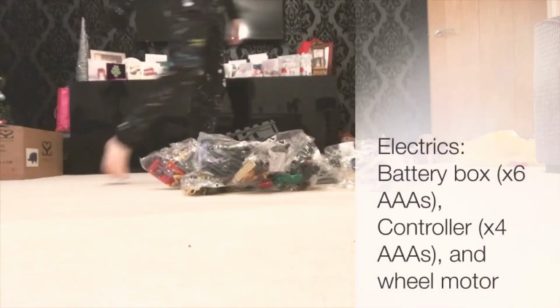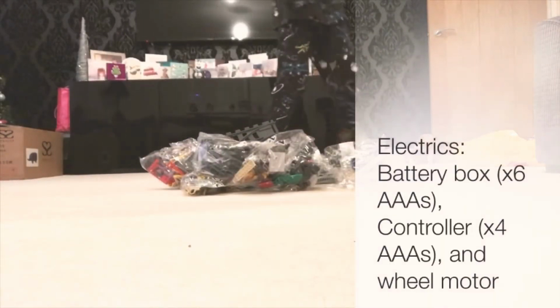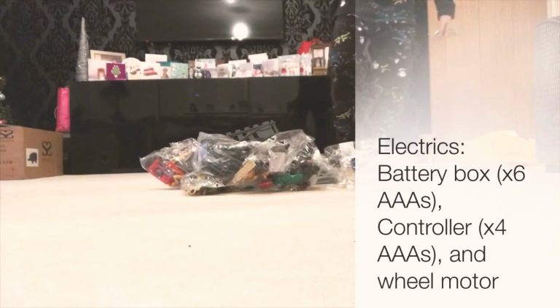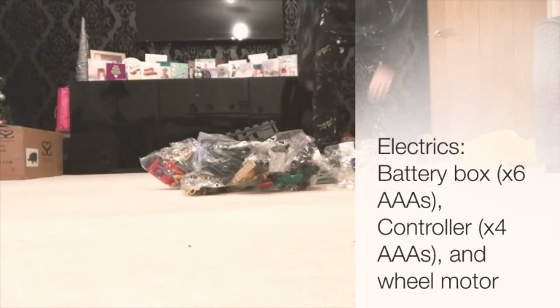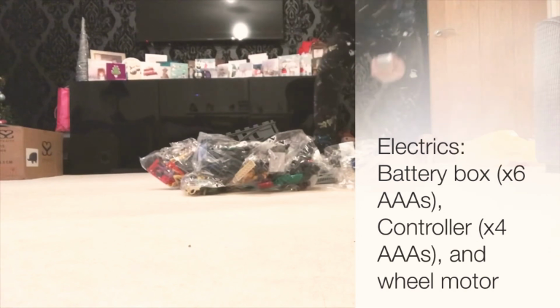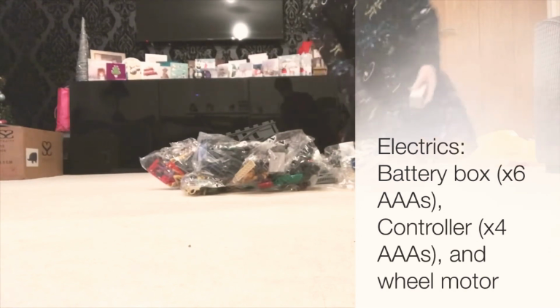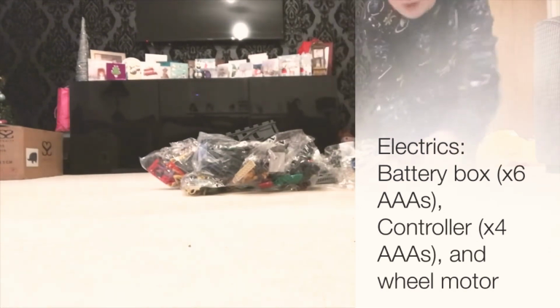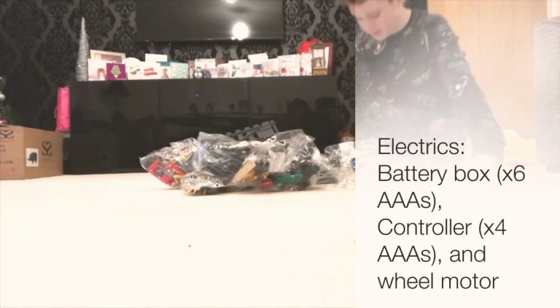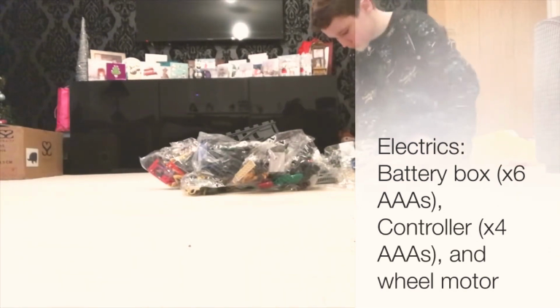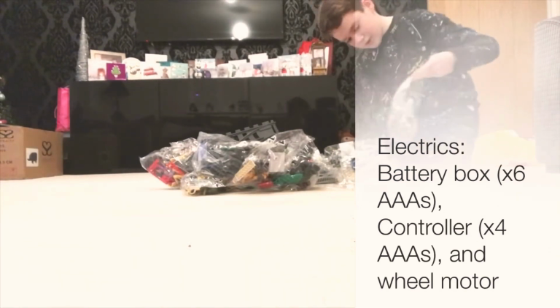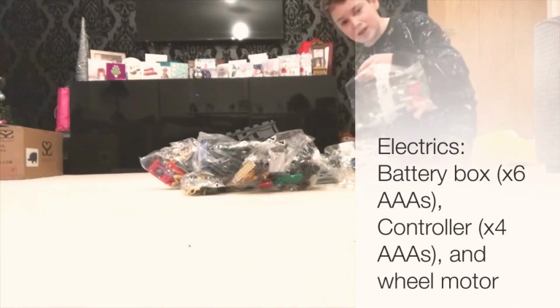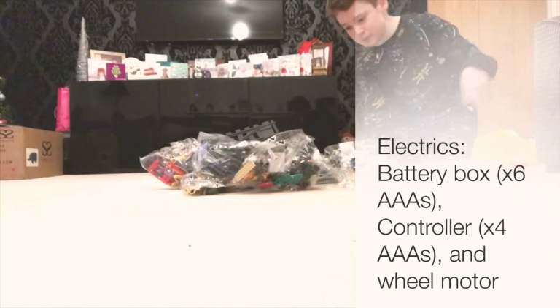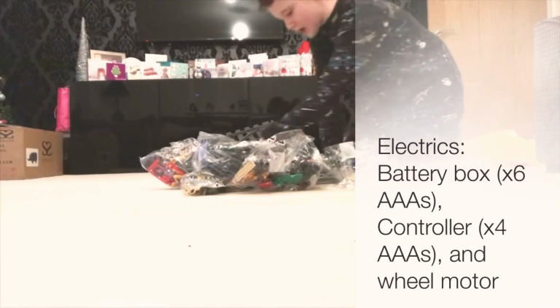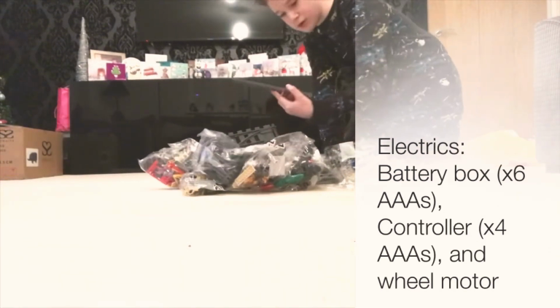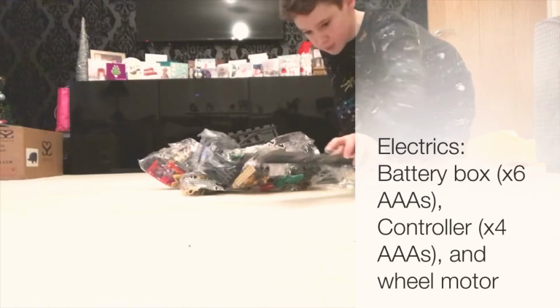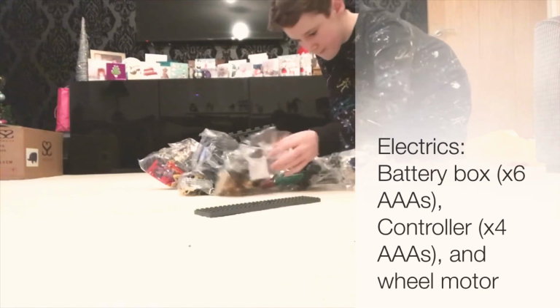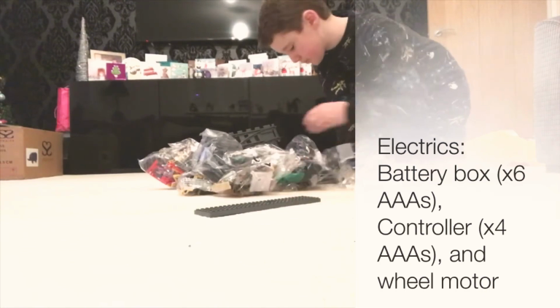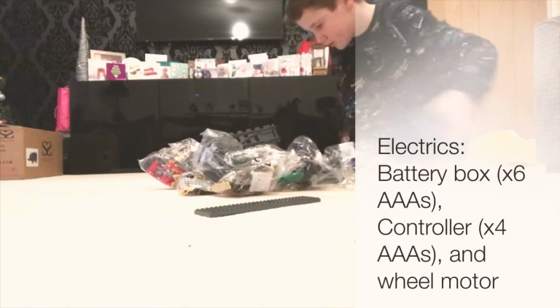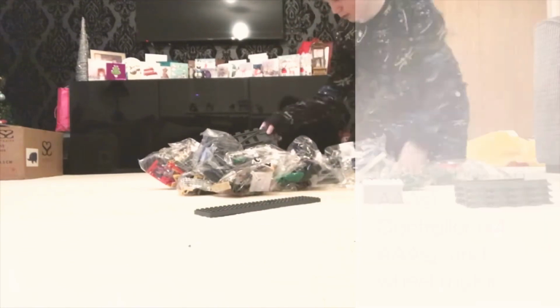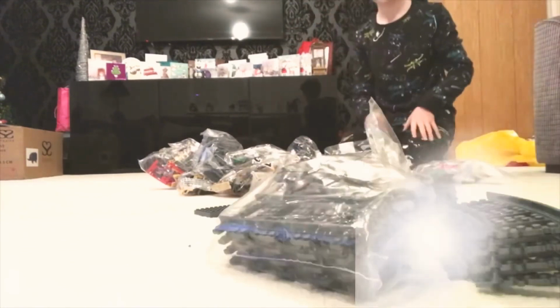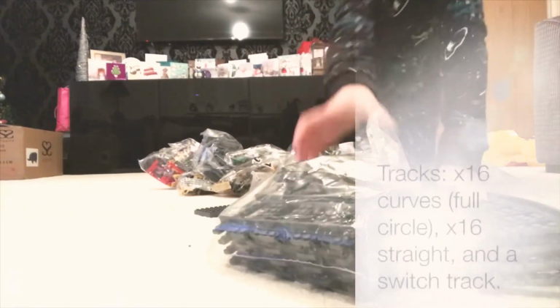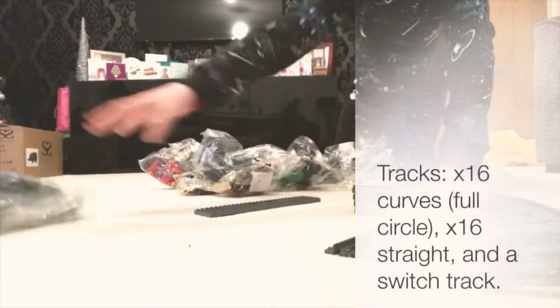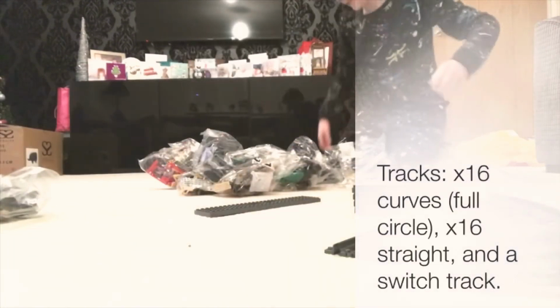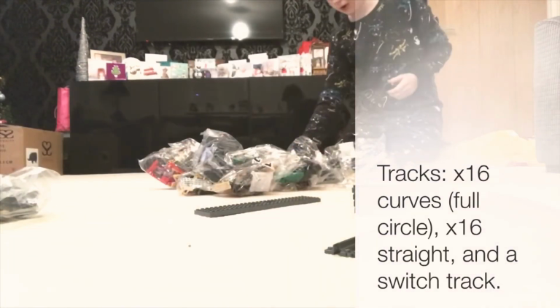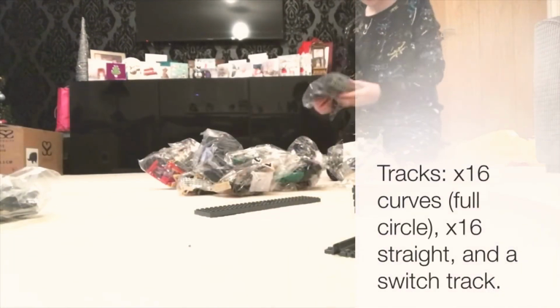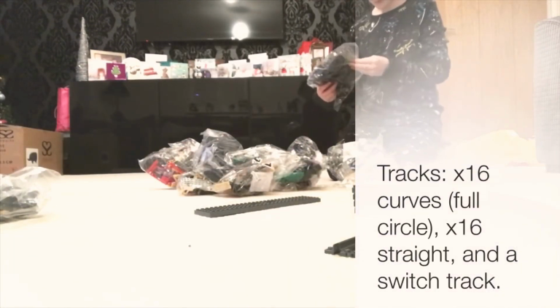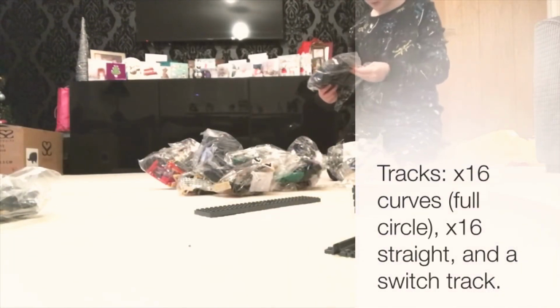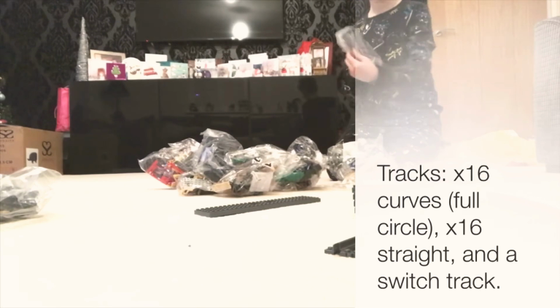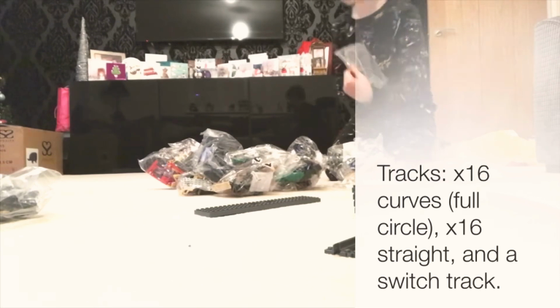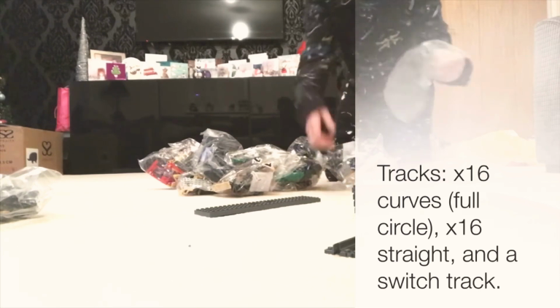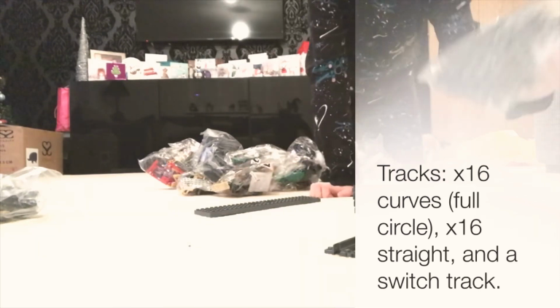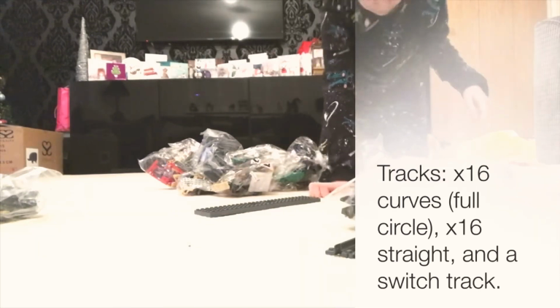So at first we have the battery box. It is labelled in numbers, and that must be carriages. Then we've got the bags, and the city passenger train, which is the last one. That's got a ladder in there, as well as loads of bags and parts.